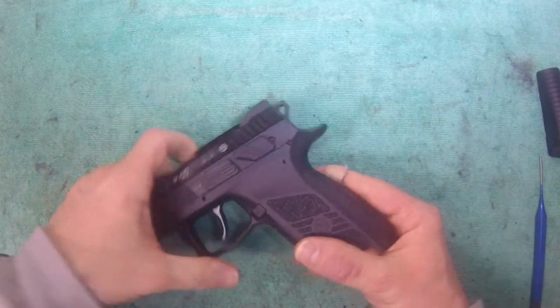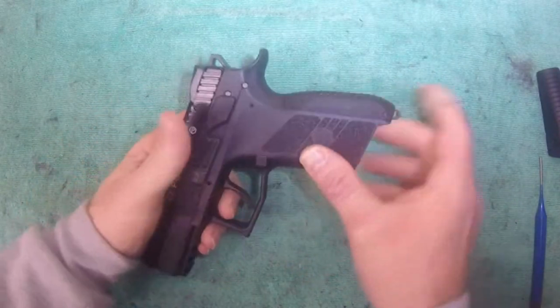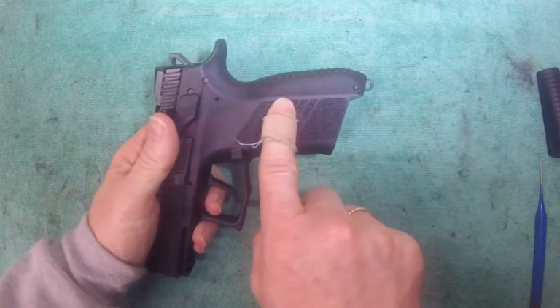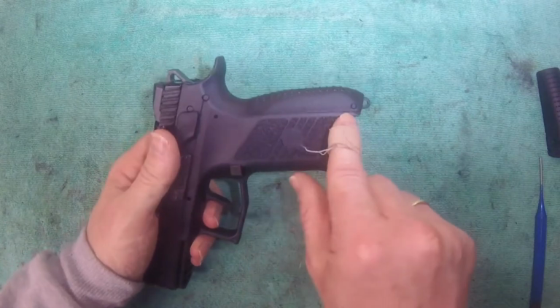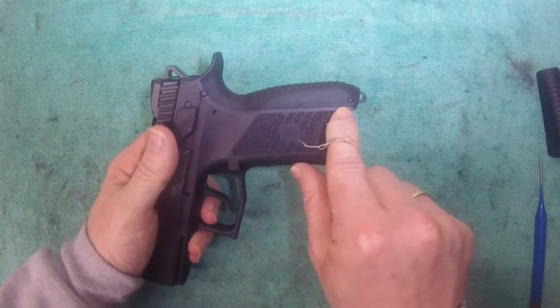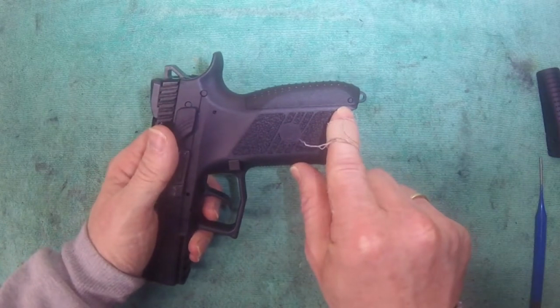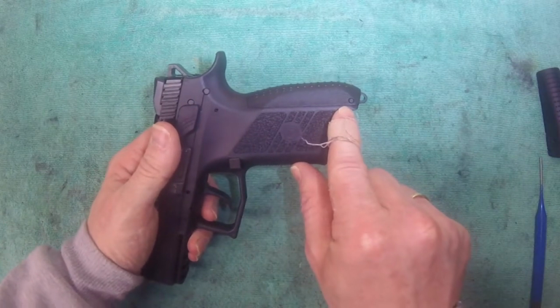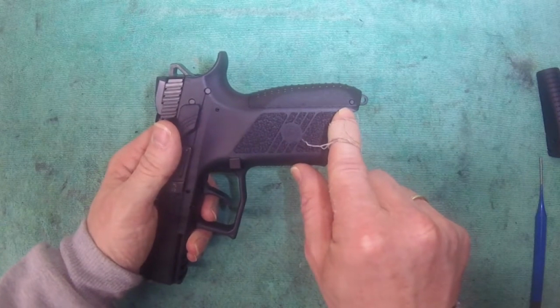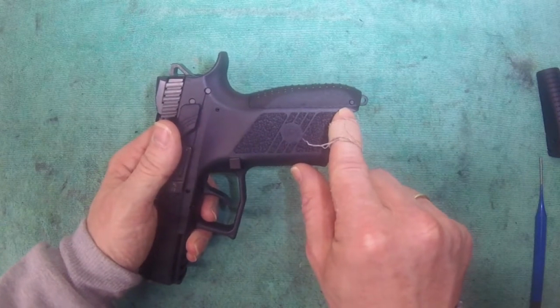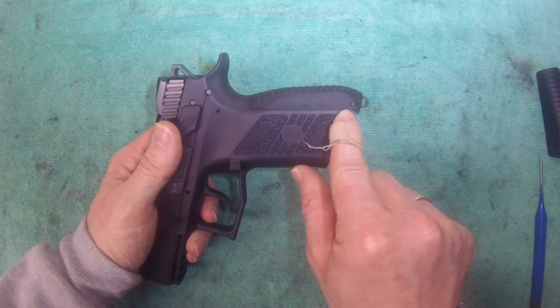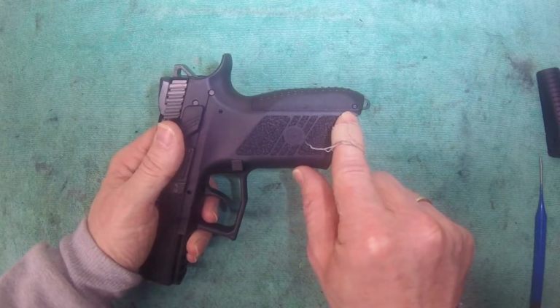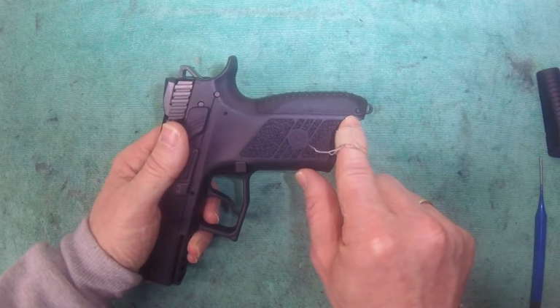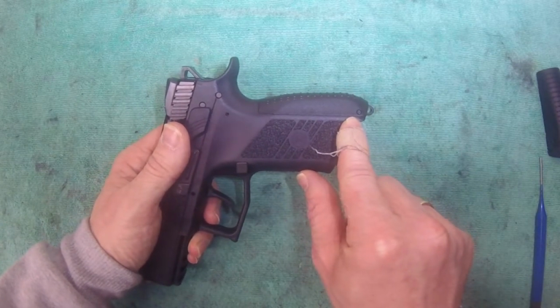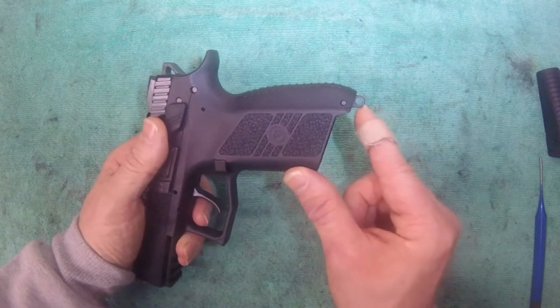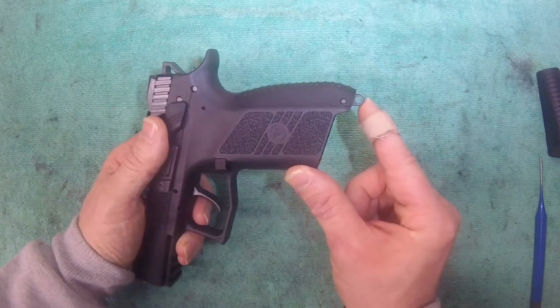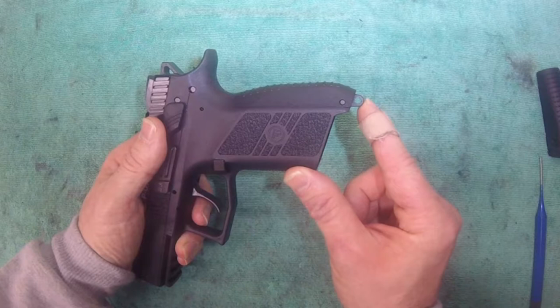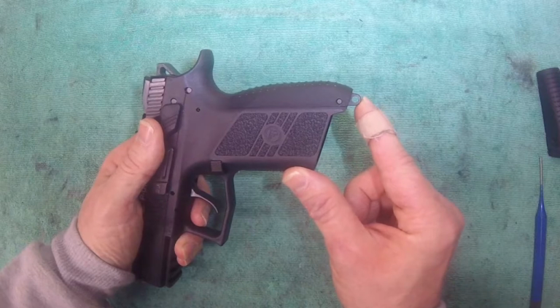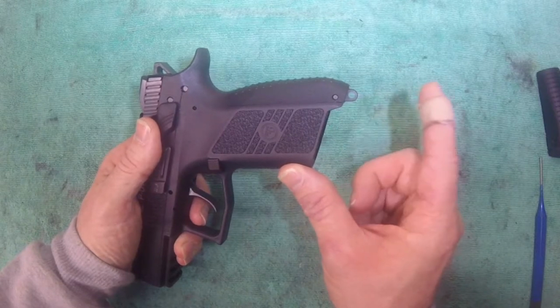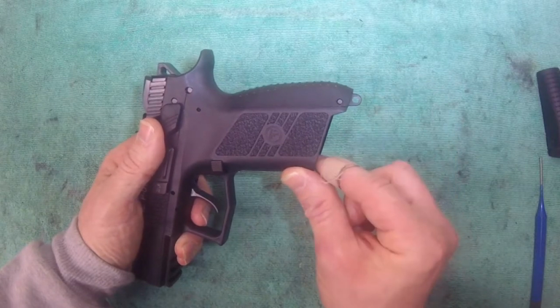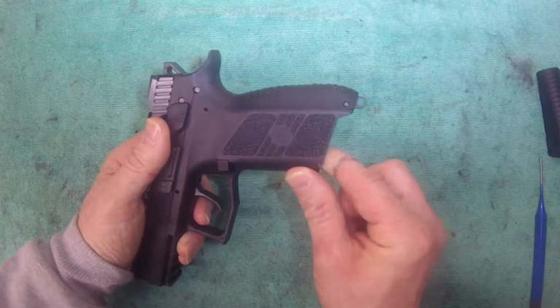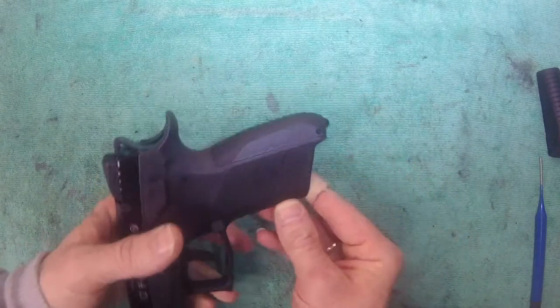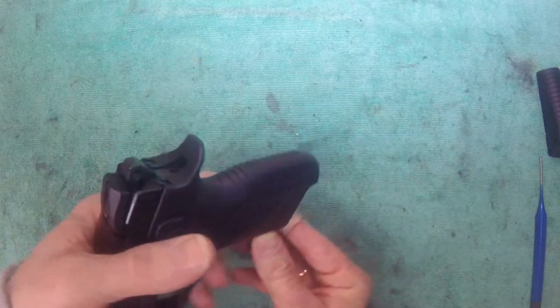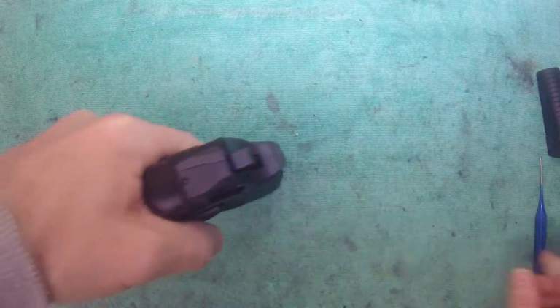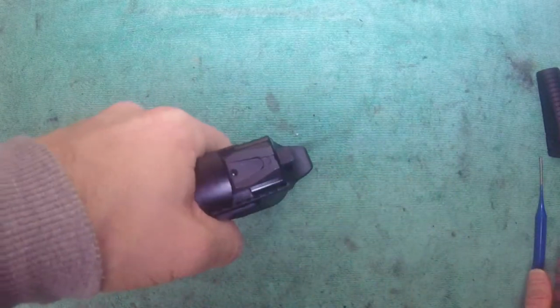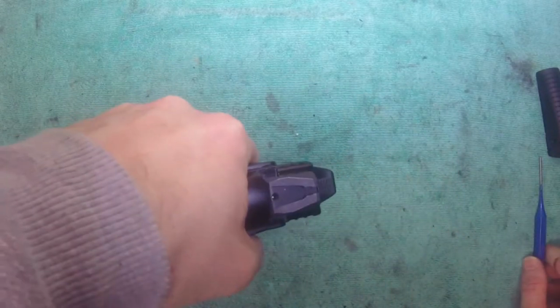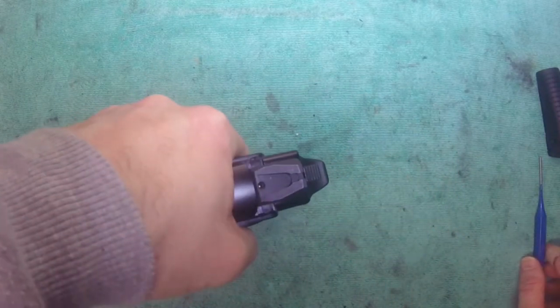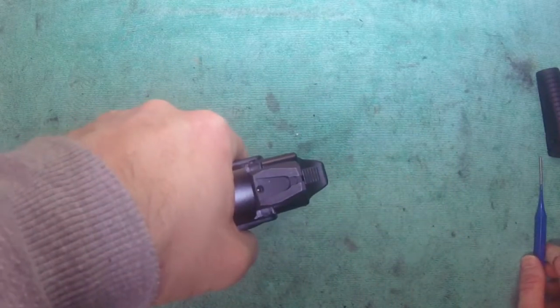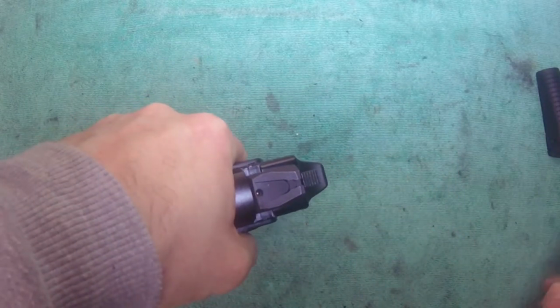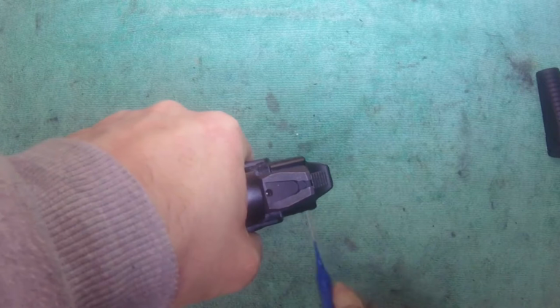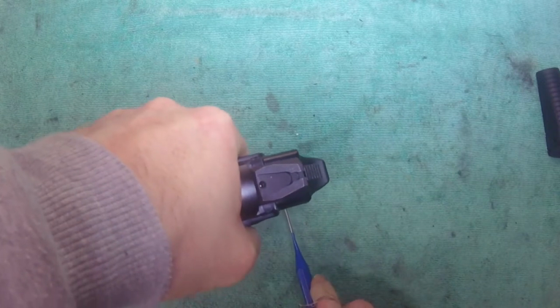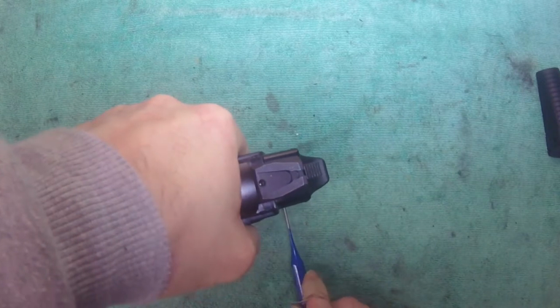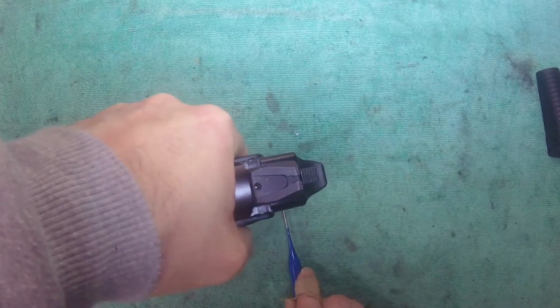To remove the back strap we have to remove this rolled pin back here. To do this we have to depress the lanyard hook, which we just do by pushing down on a hard surface.